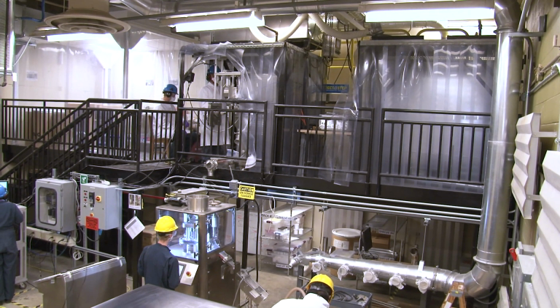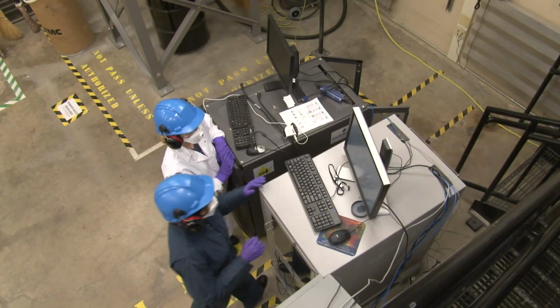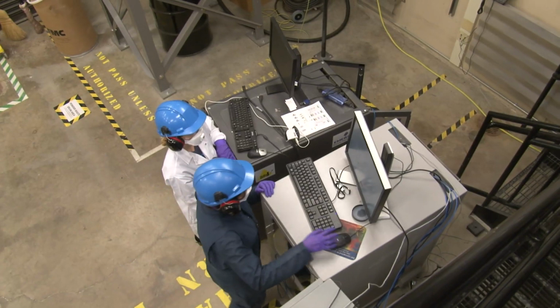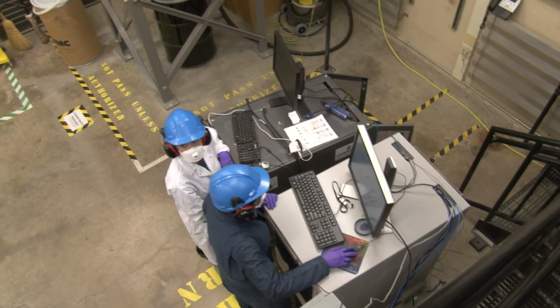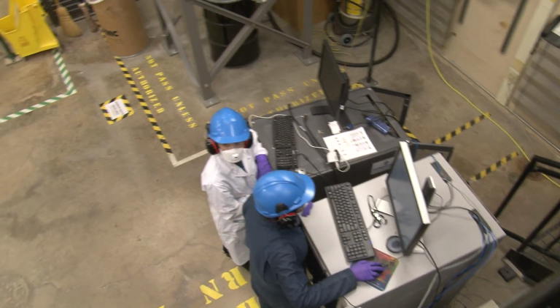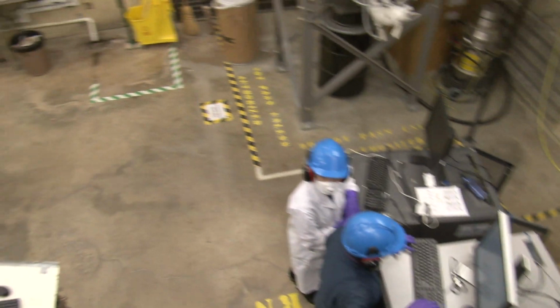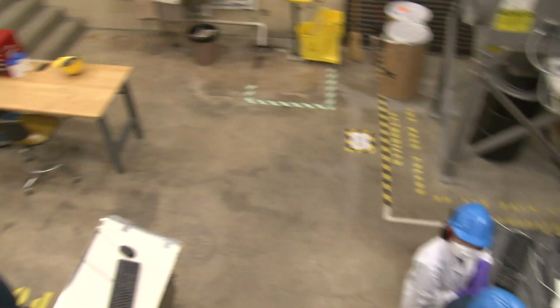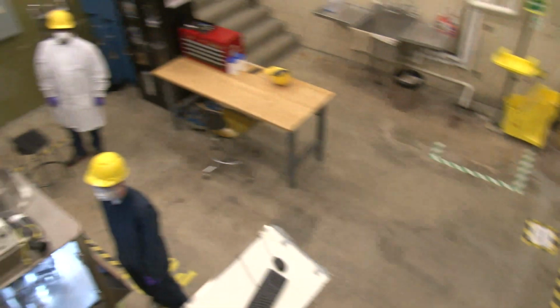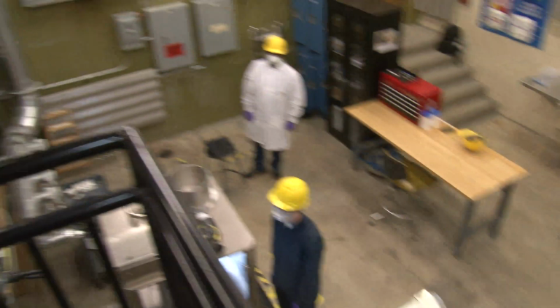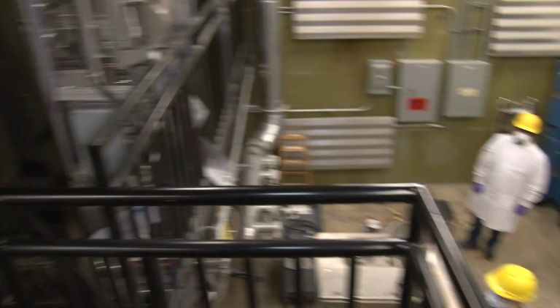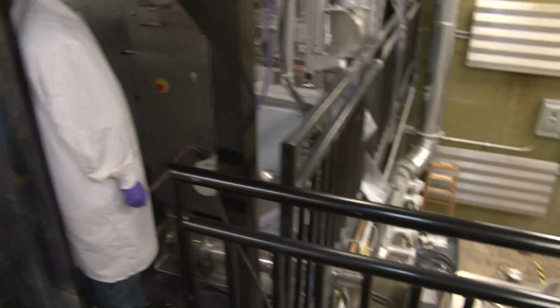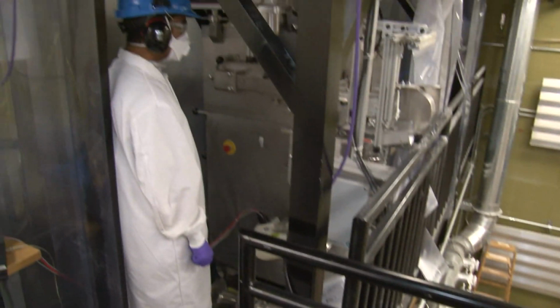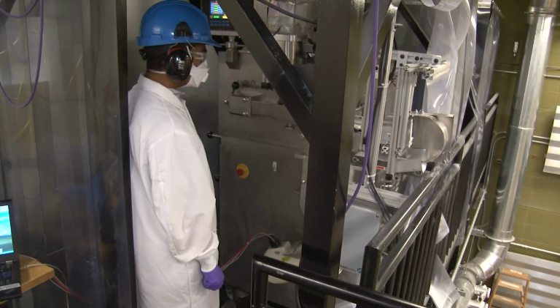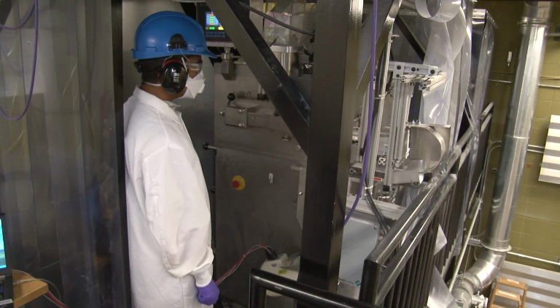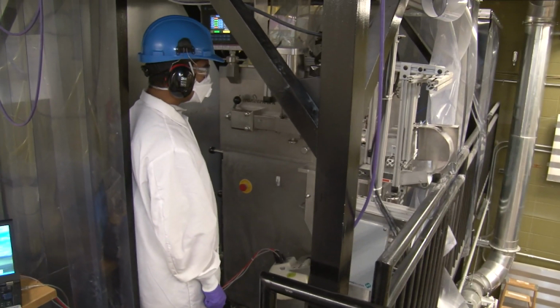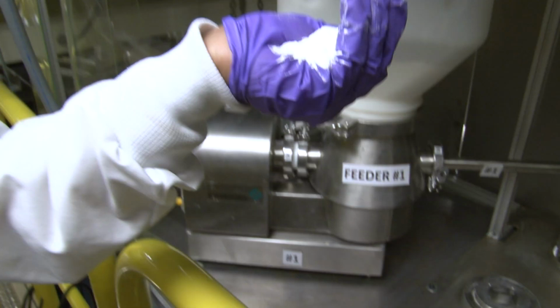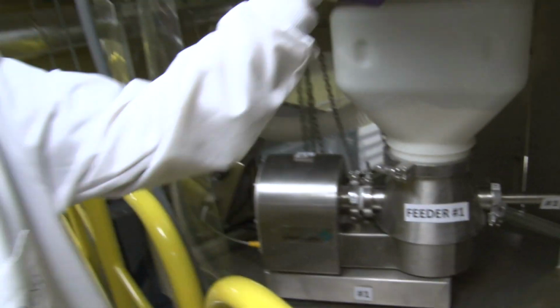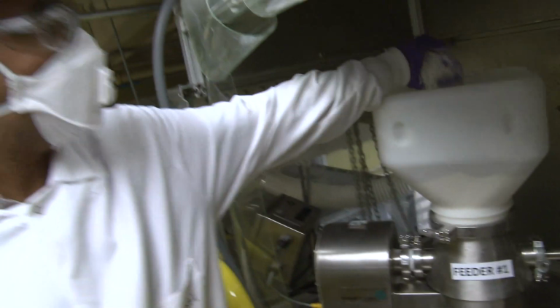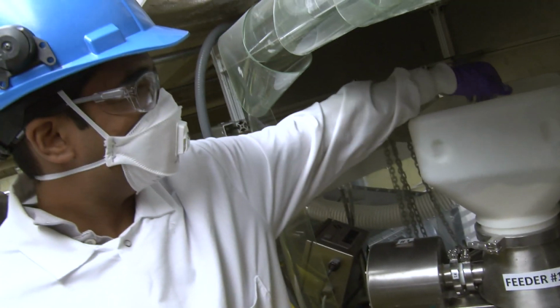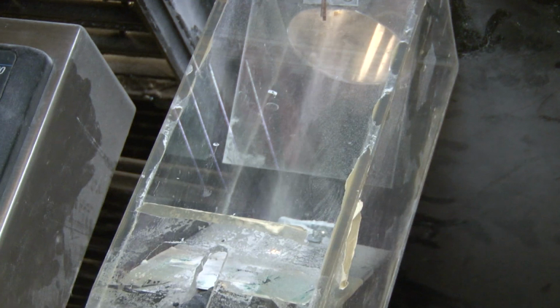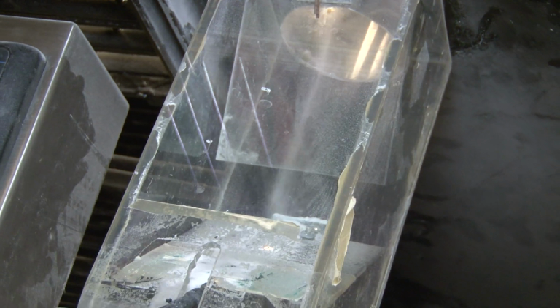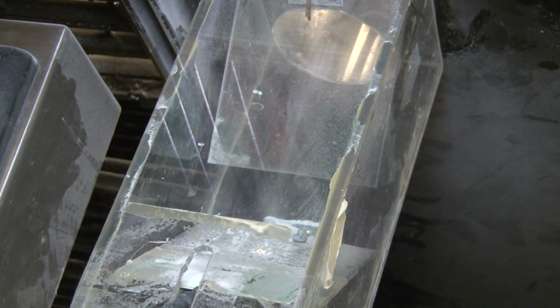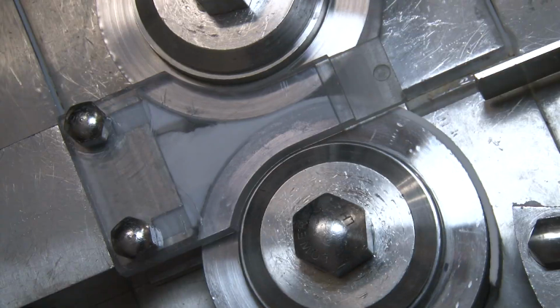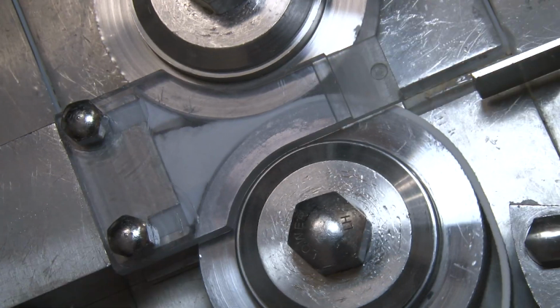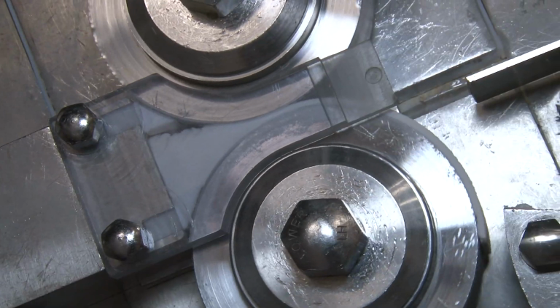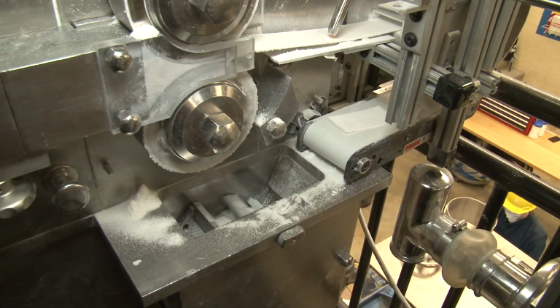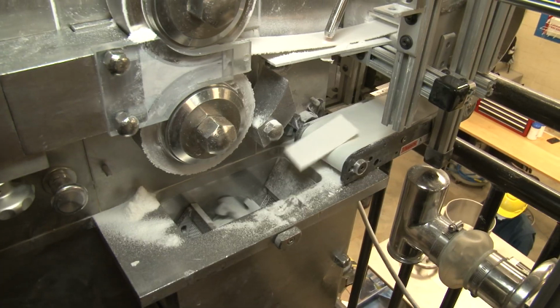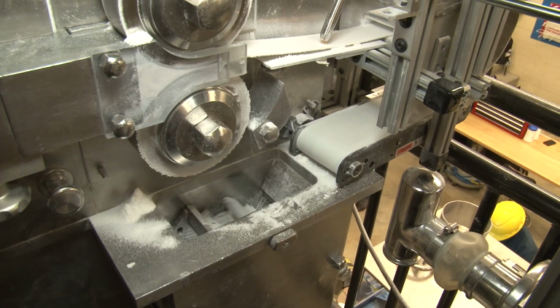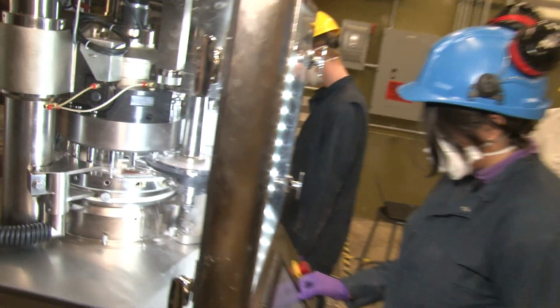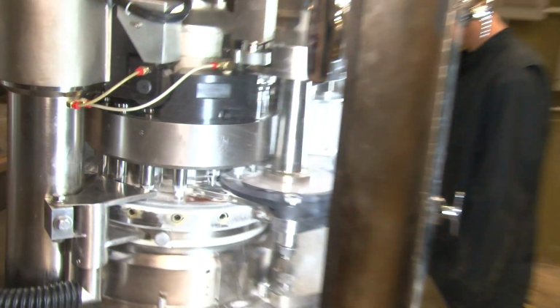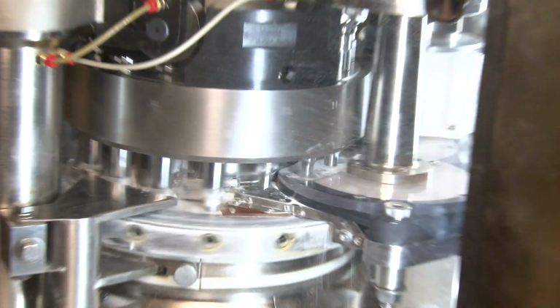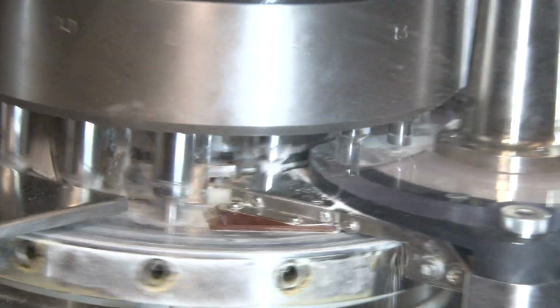It's a fully functional pharmaceutical manufacturing plant built solely for the benefit of Purdue researchers. From the blending of materials at the top, to their compaction, feeding mechanisms, and even pressing into tablets at the end.